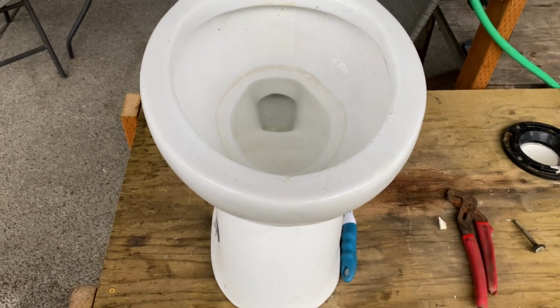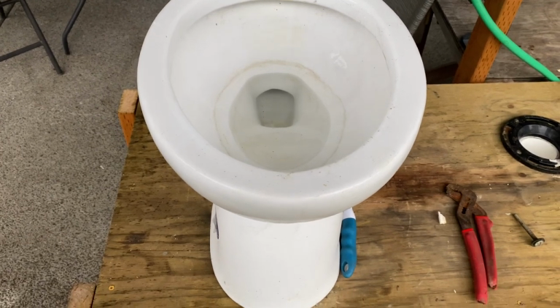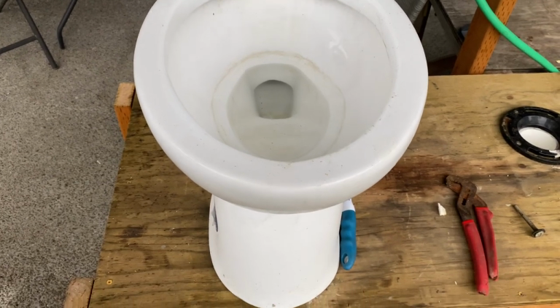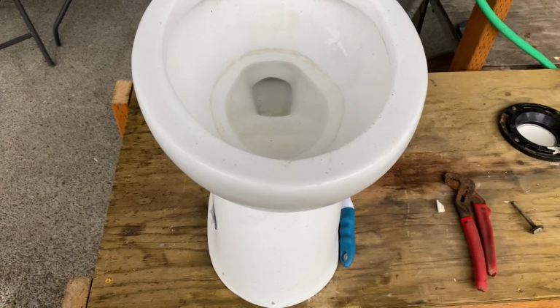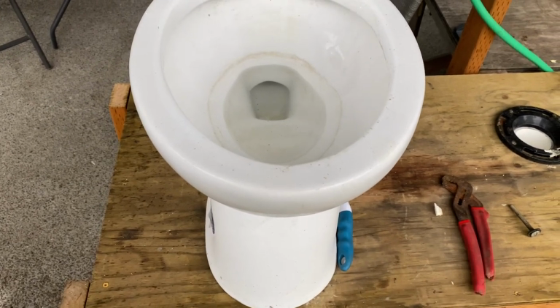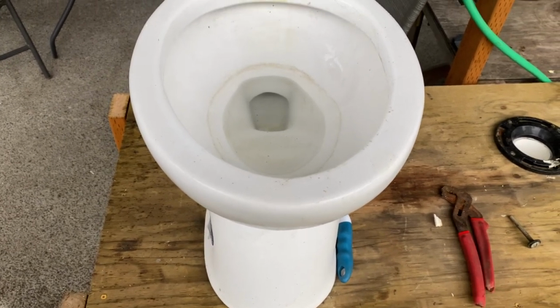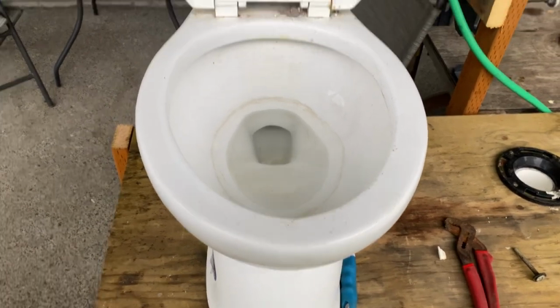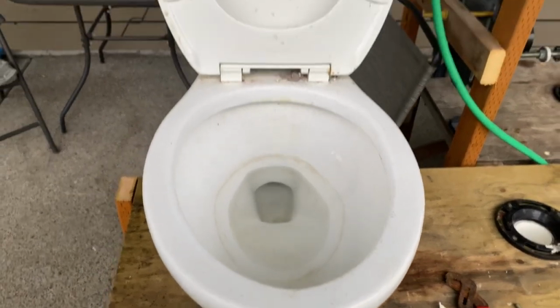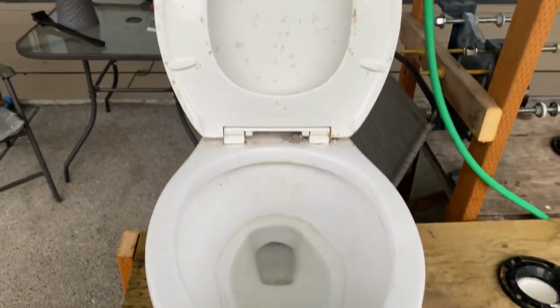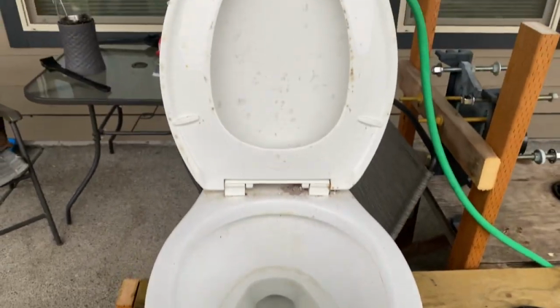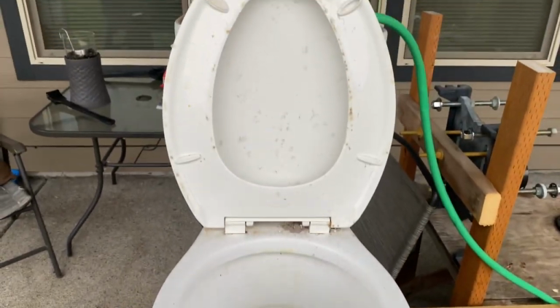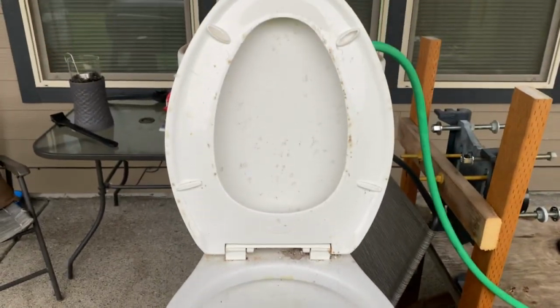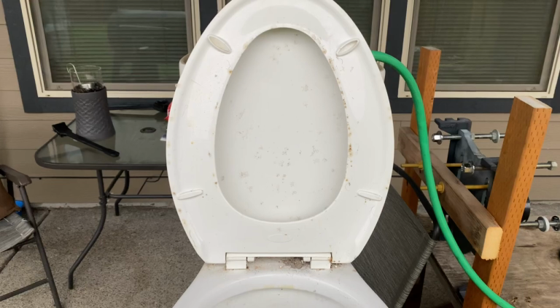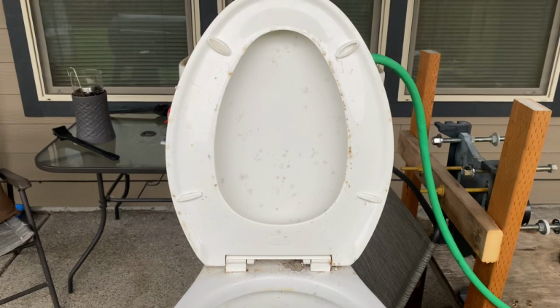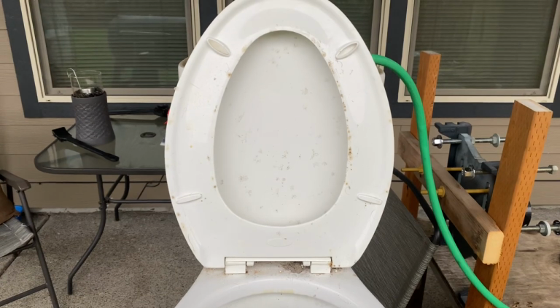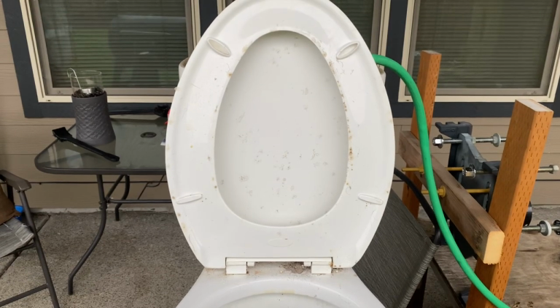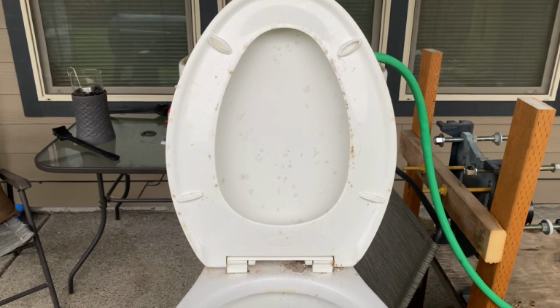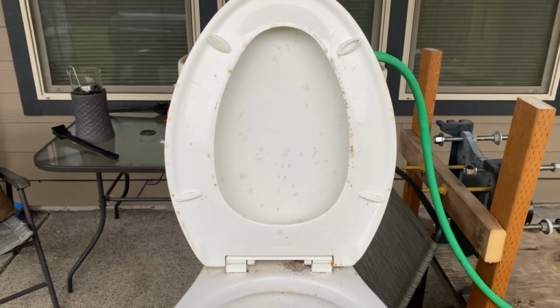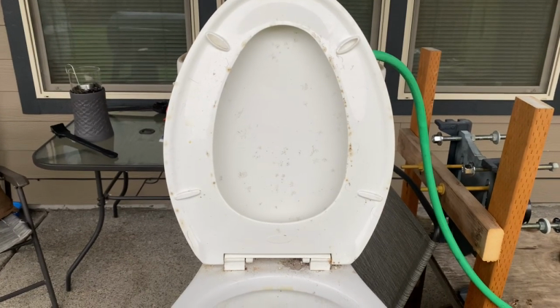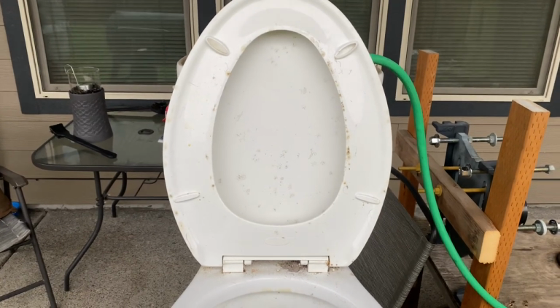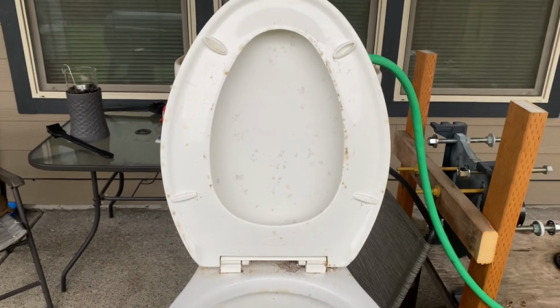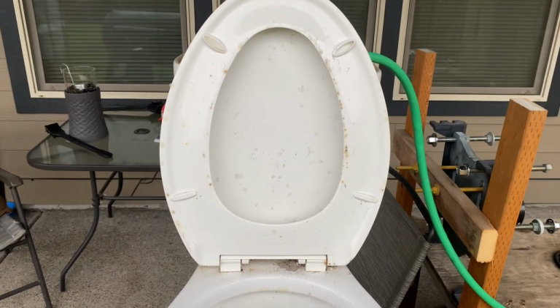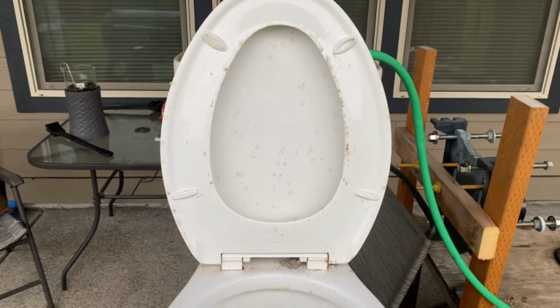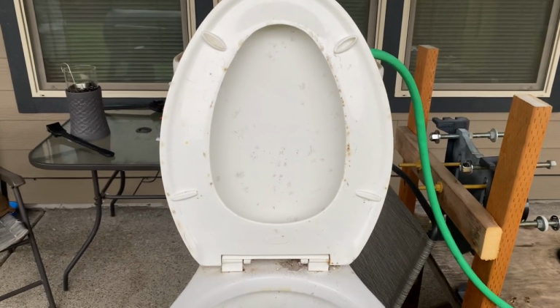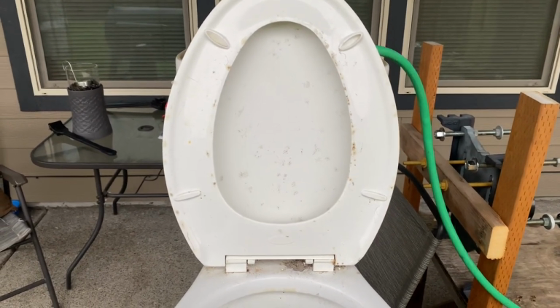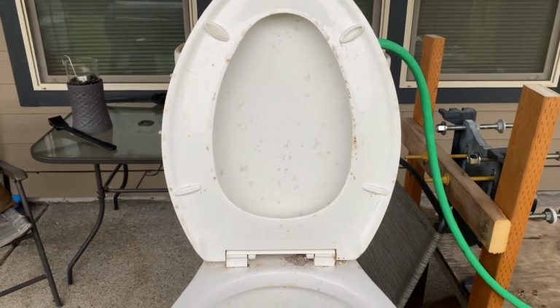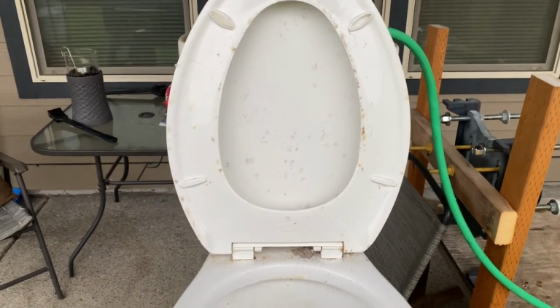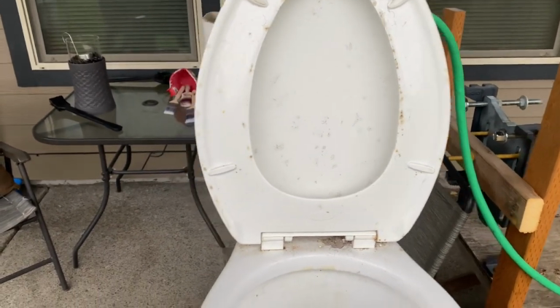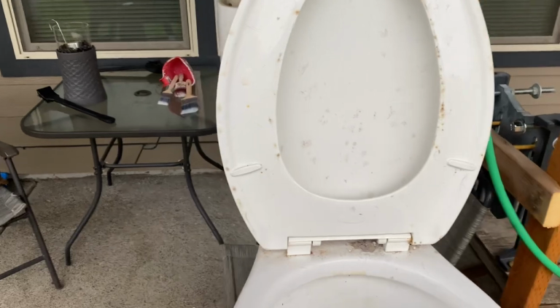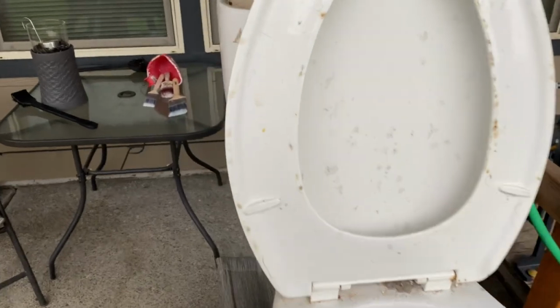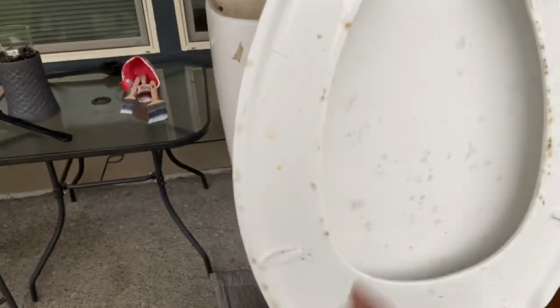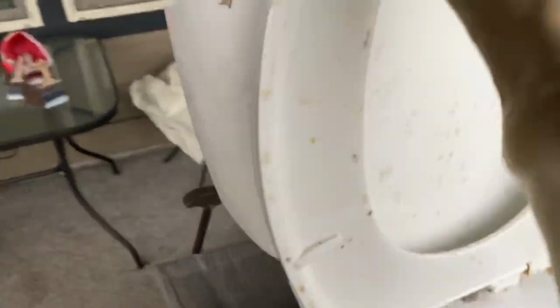Hey guys, B-Tier Plumbing here. Today I'm going to show you my newly acquired 1.6/1.1 gallons per flush dual flush water-ridge toilet.